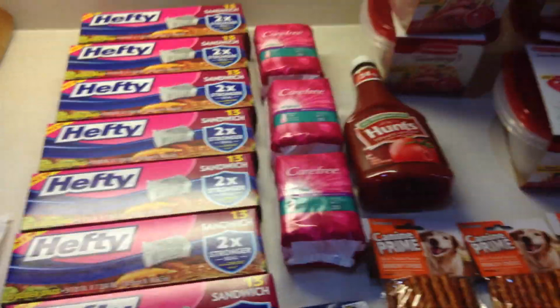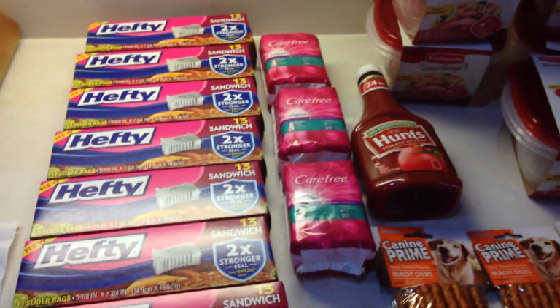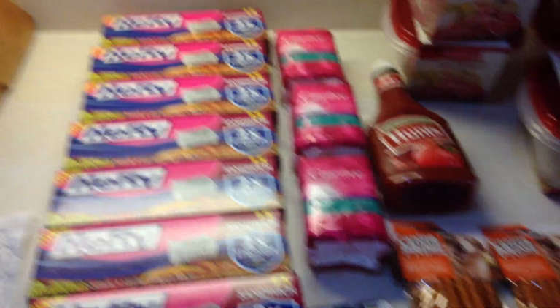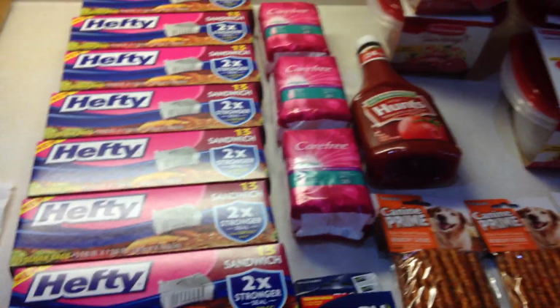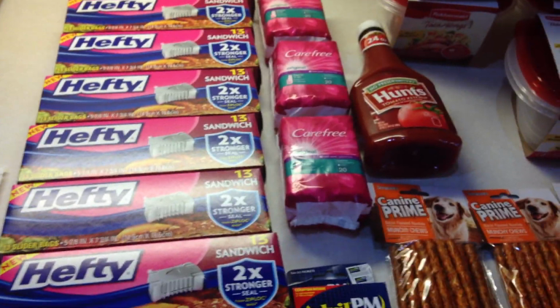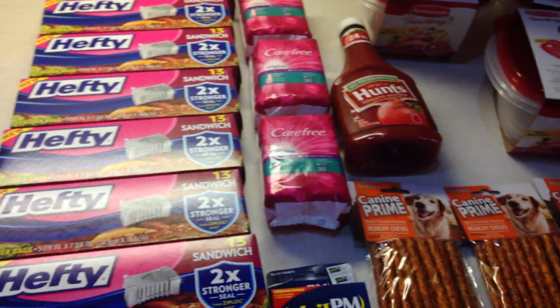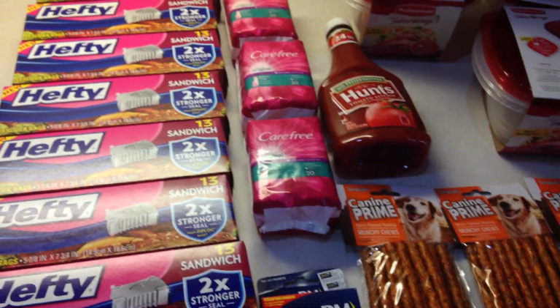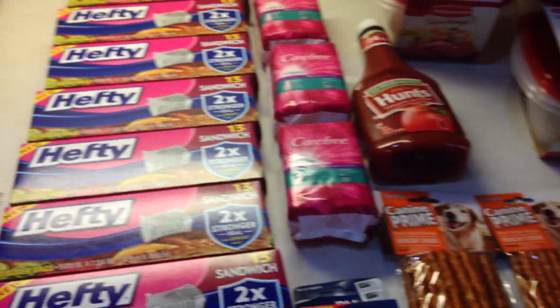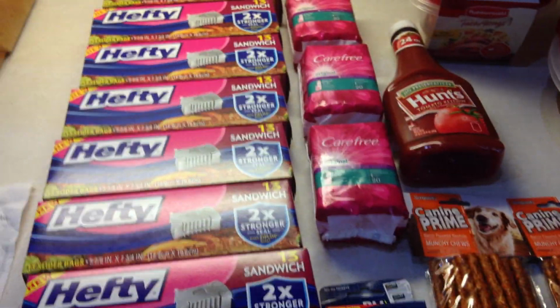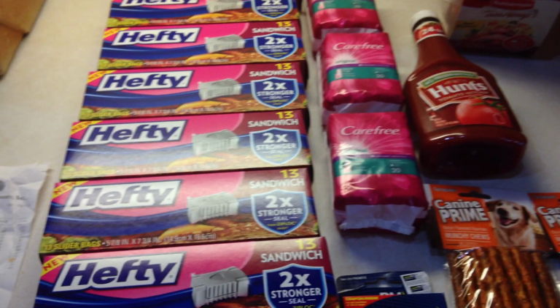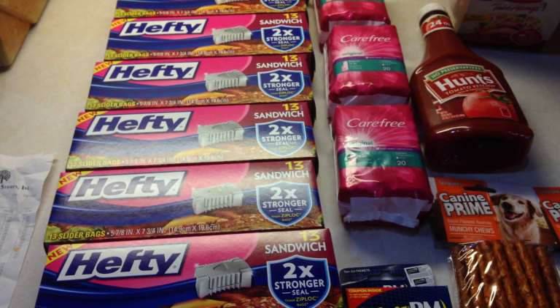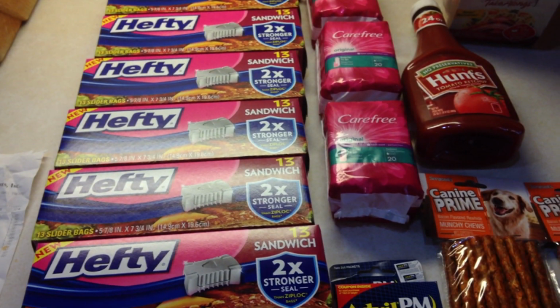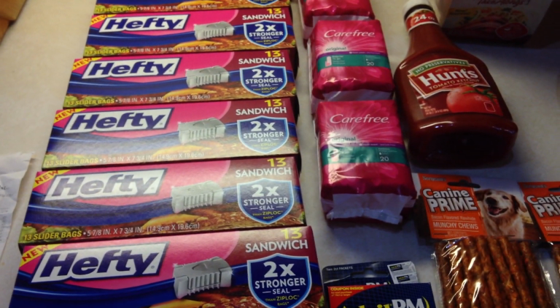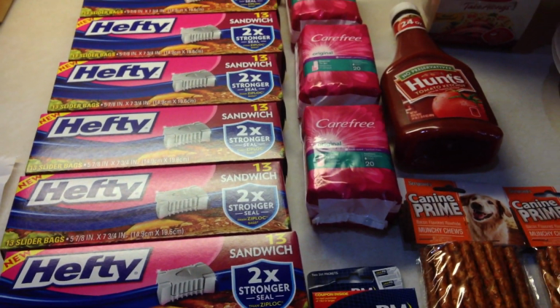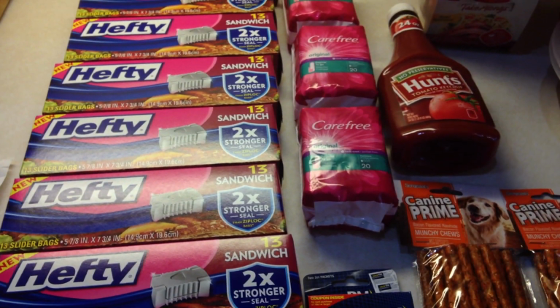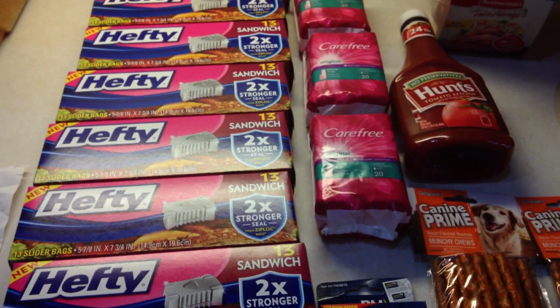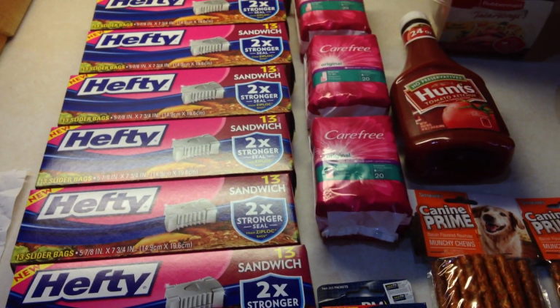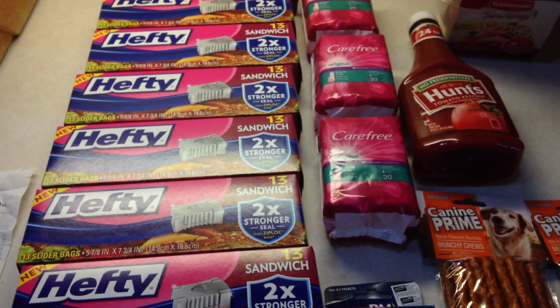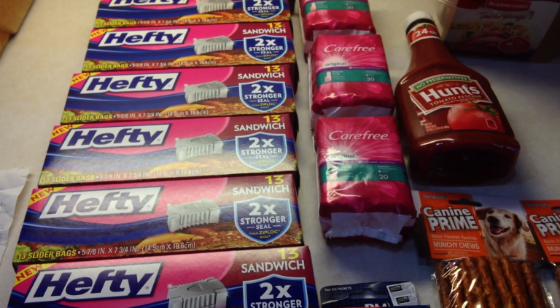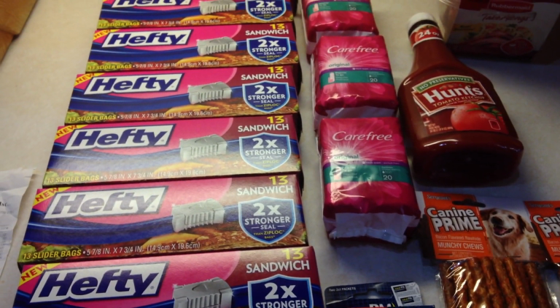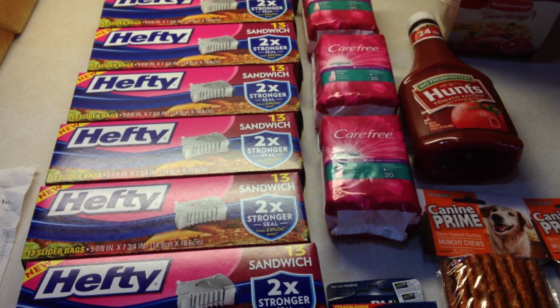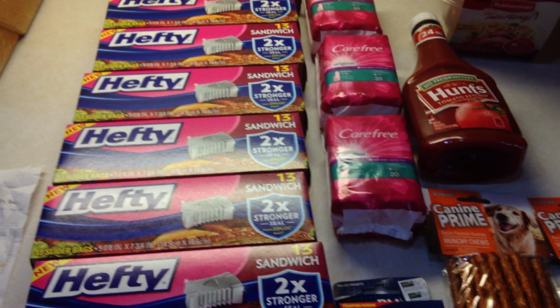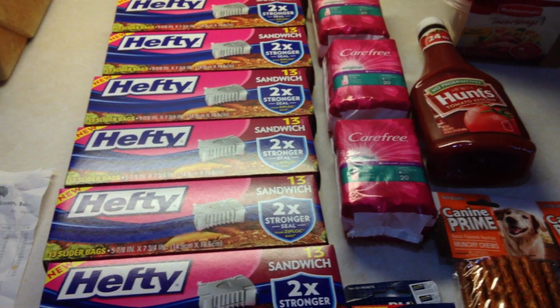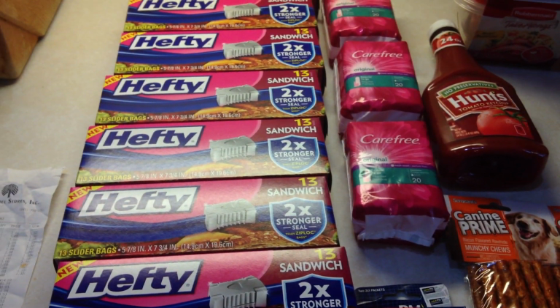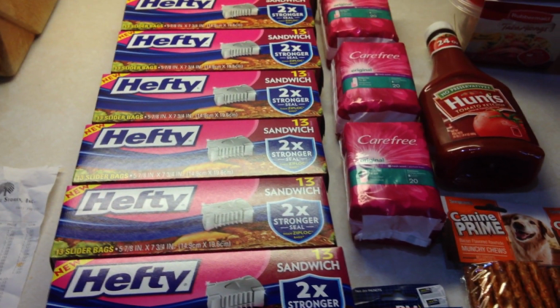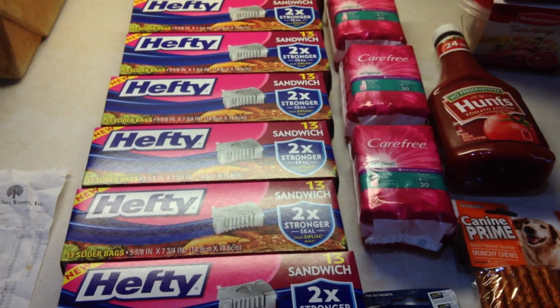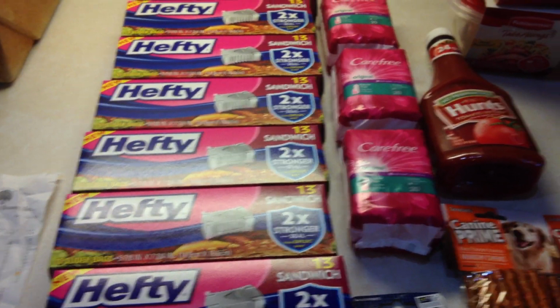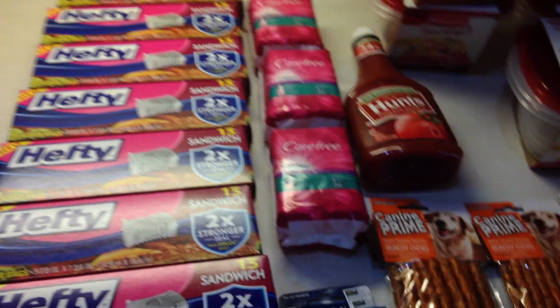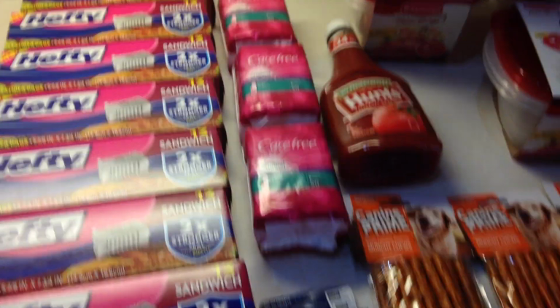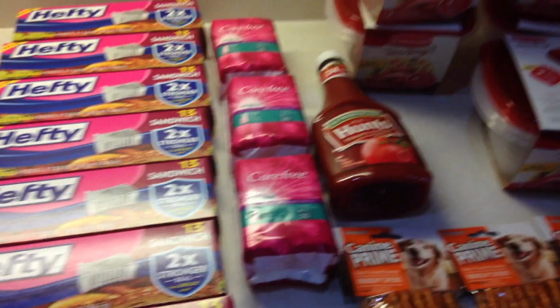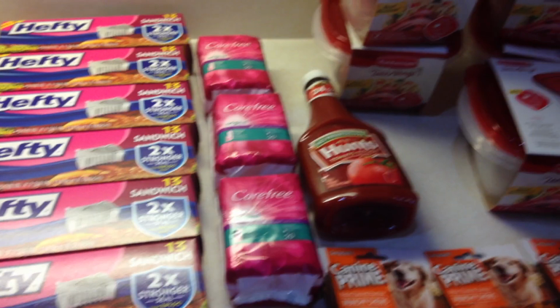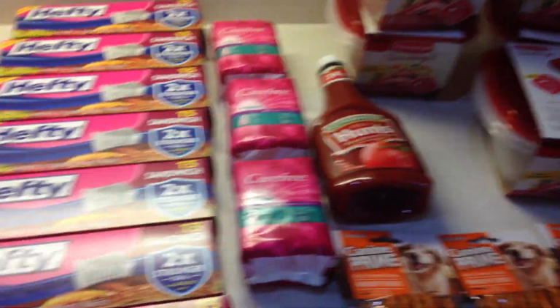To get that many coupons I did use eBay — I bought a bulk lot of either health and beauty or grocery store coupons, something like that.